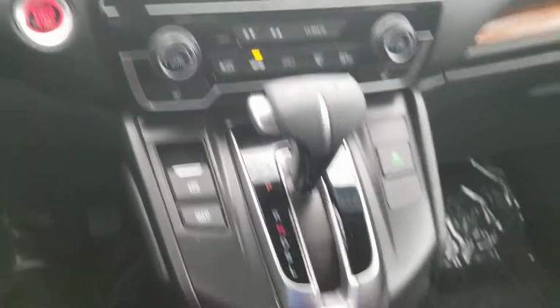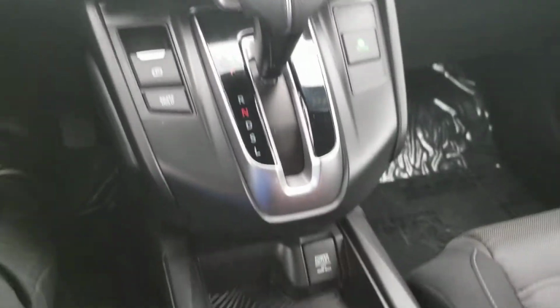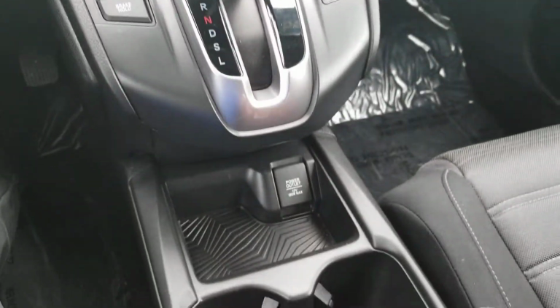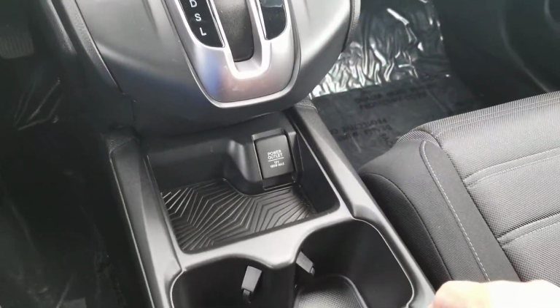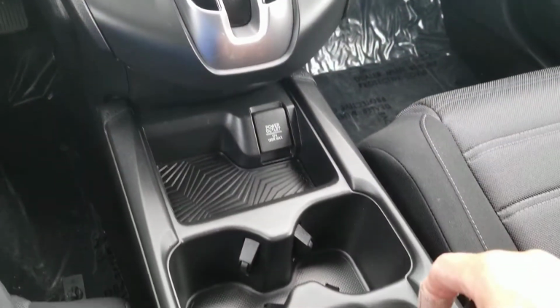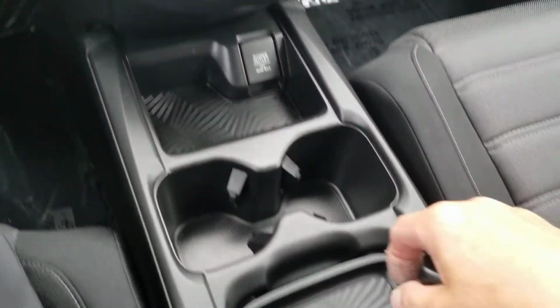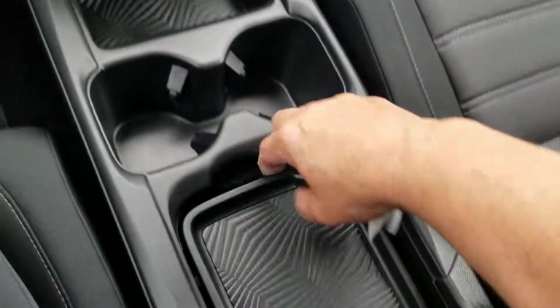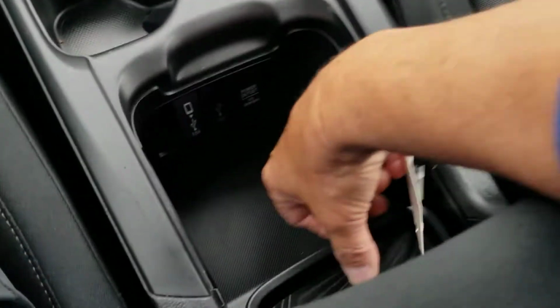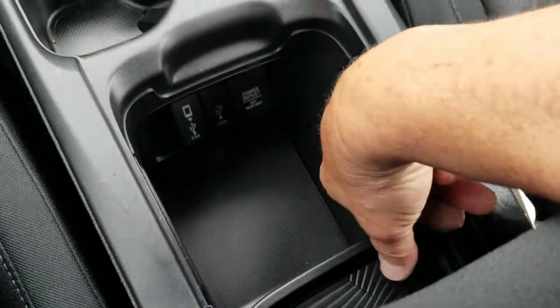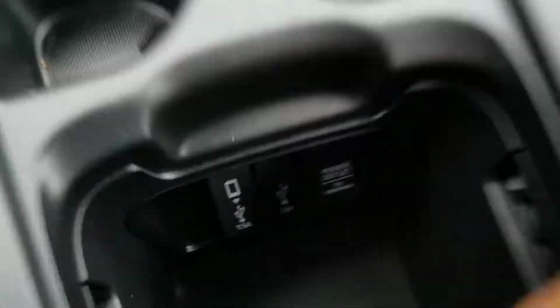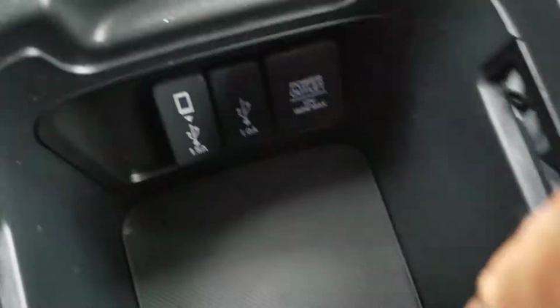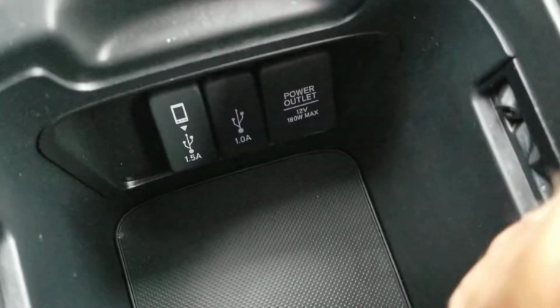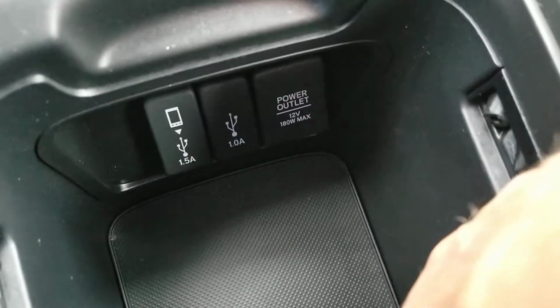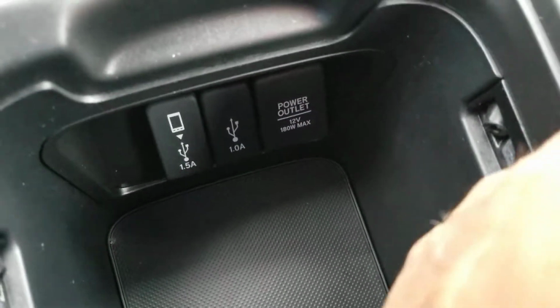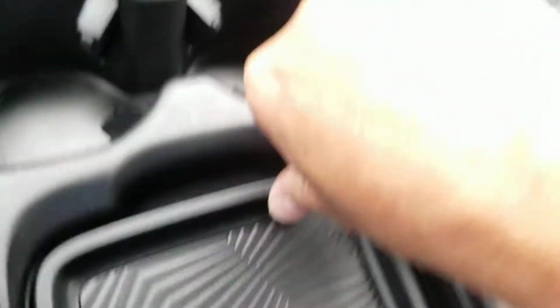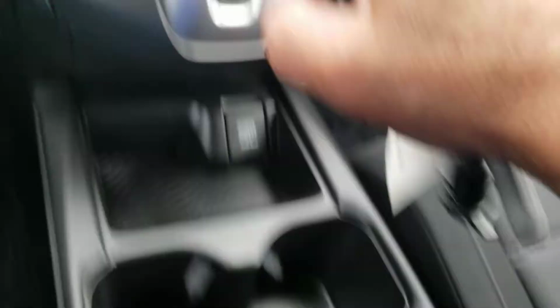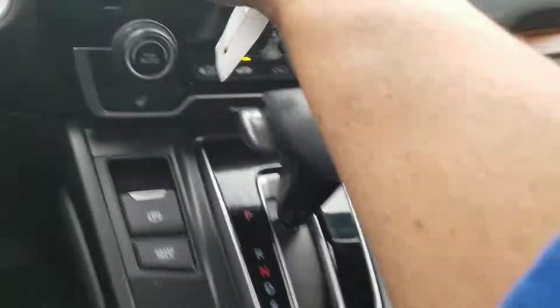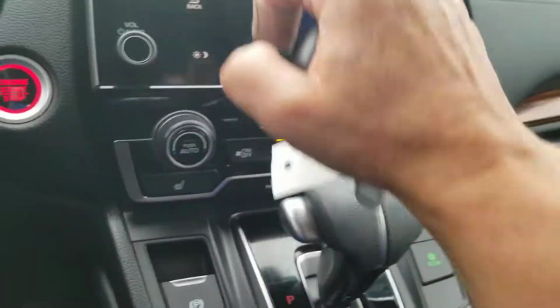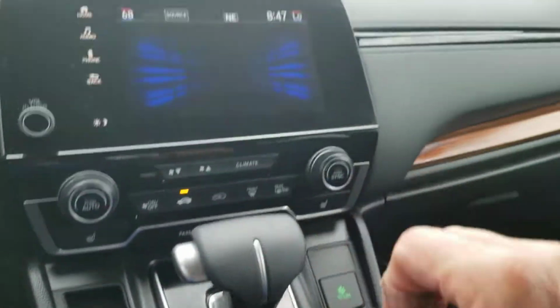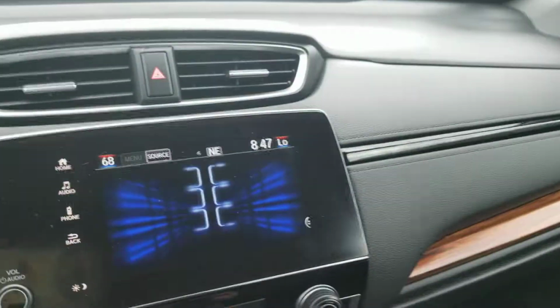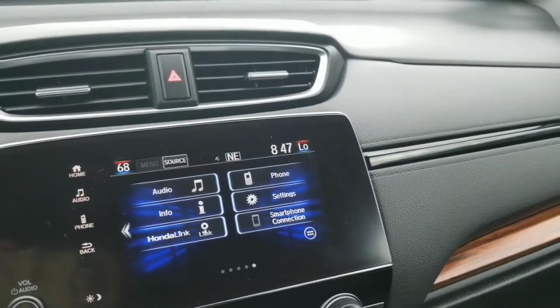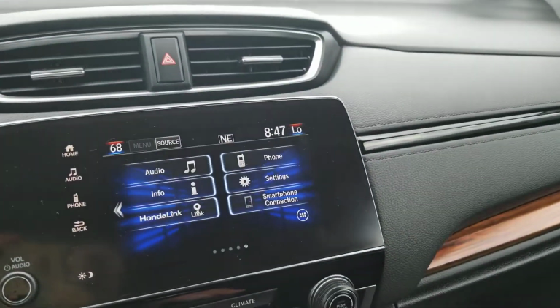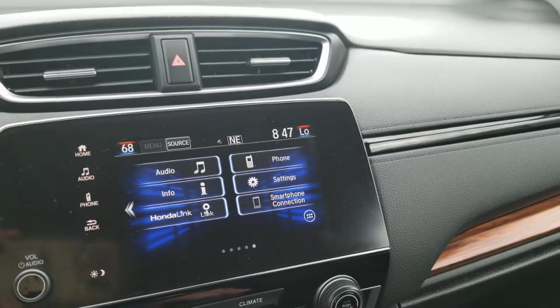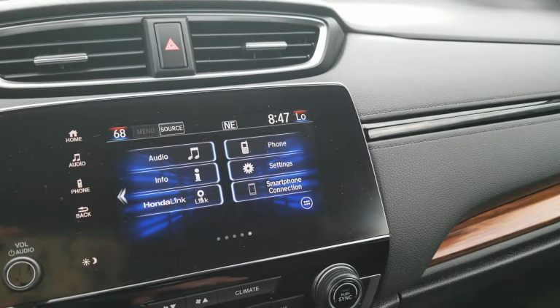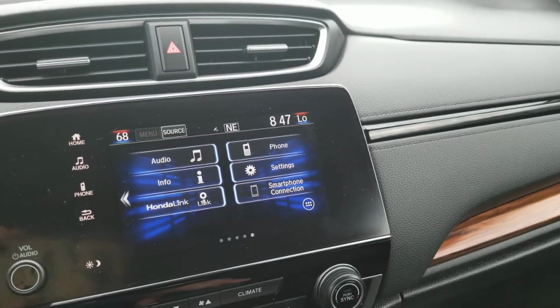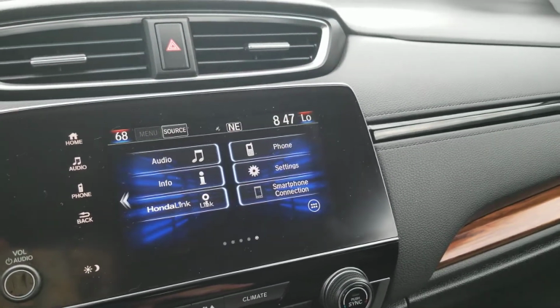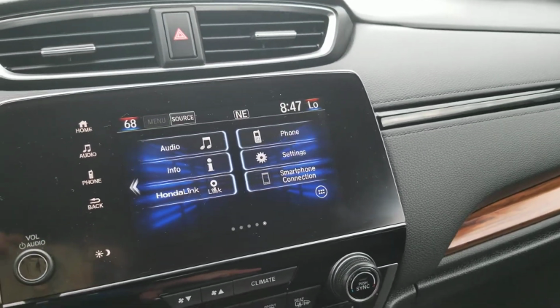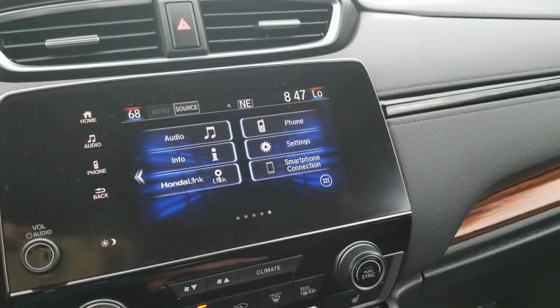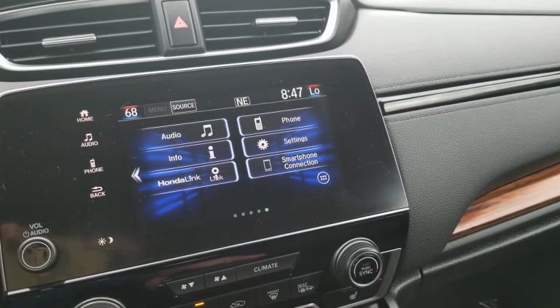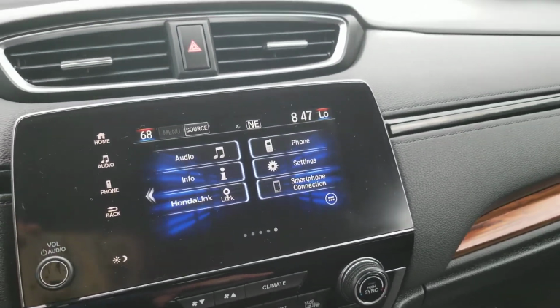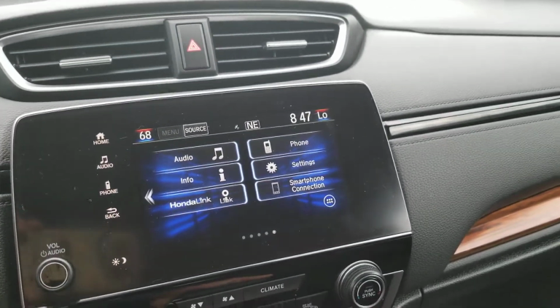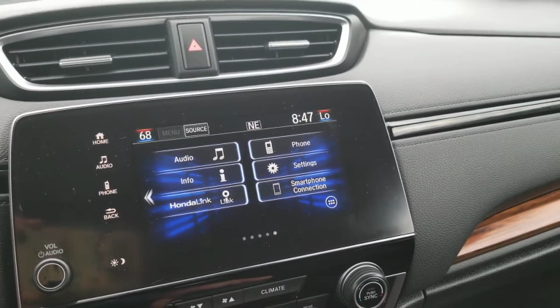There's your climate control, sliding tray, and more USBs down here. It has Apple CarPlay and Android Auto on the display screen — you can get maps on this screen from your phone.